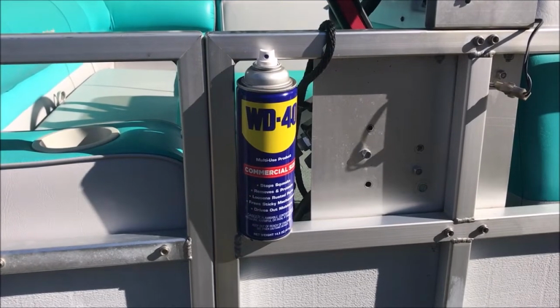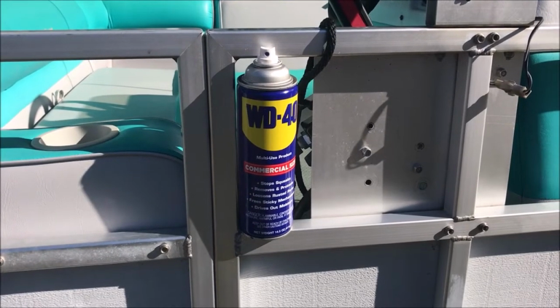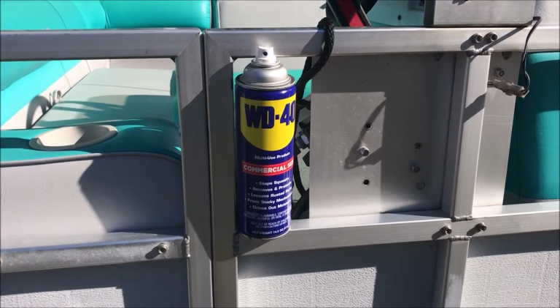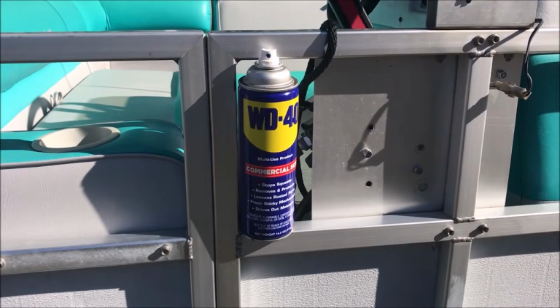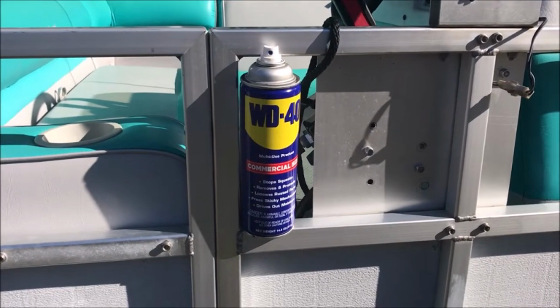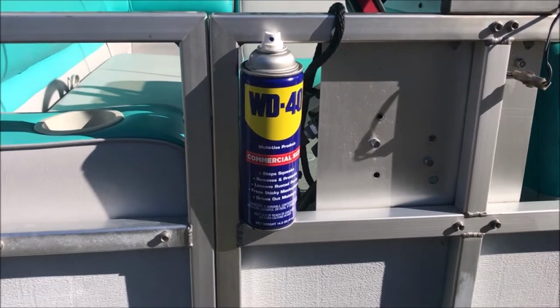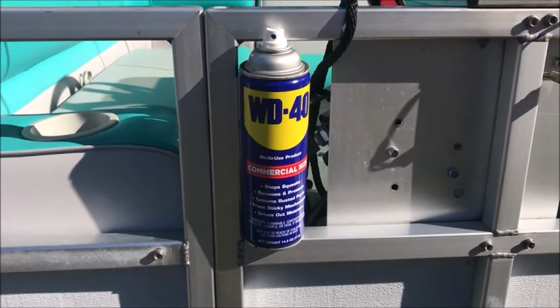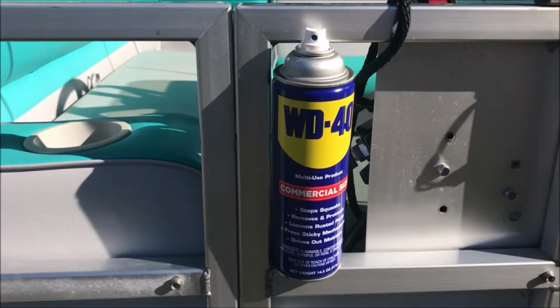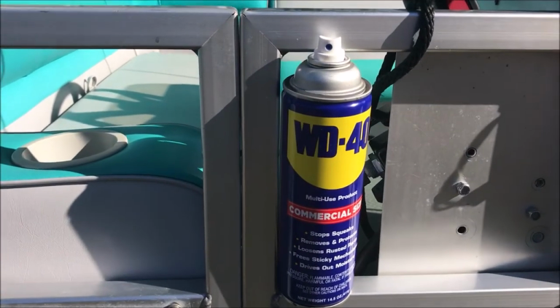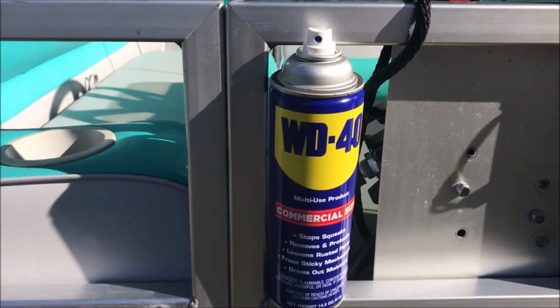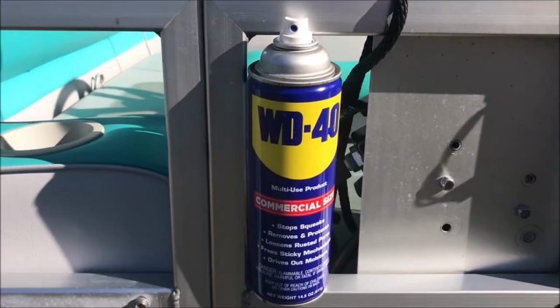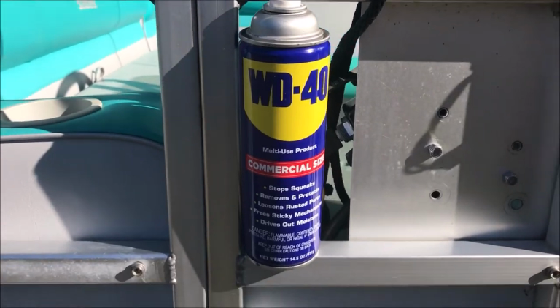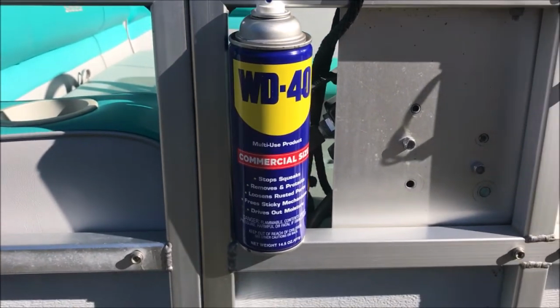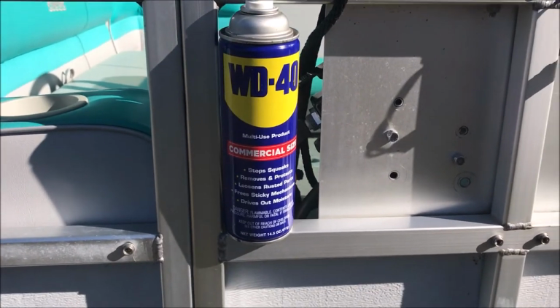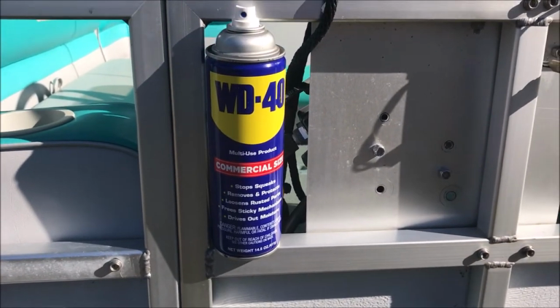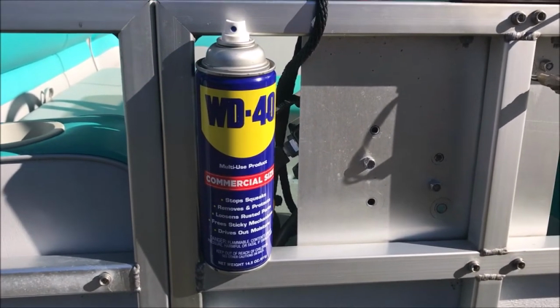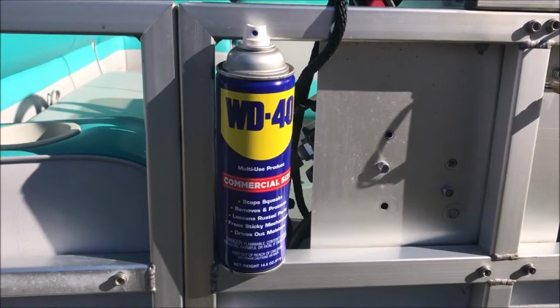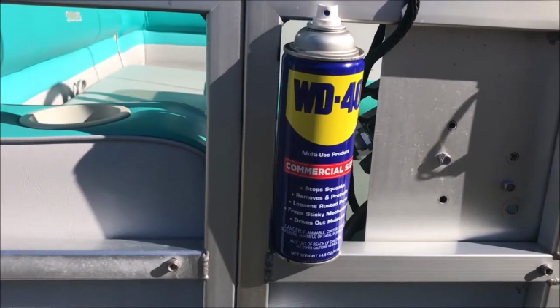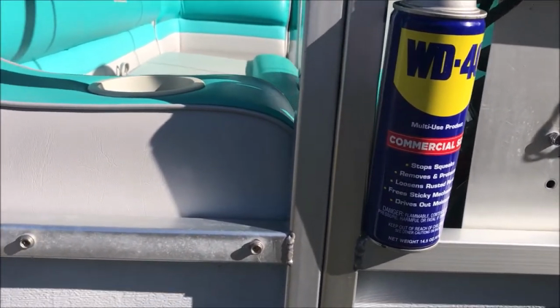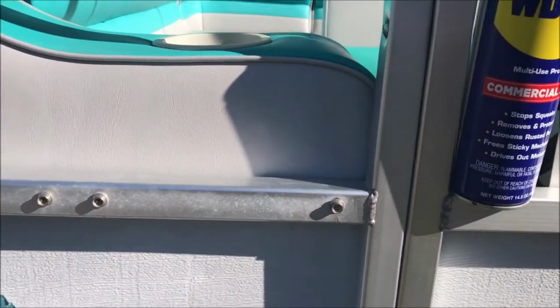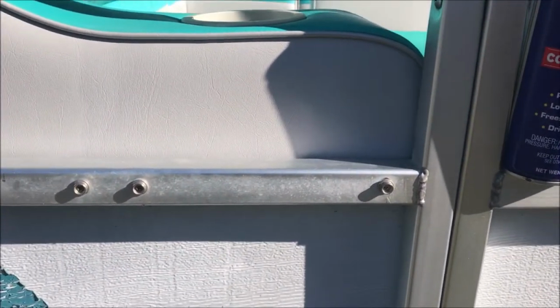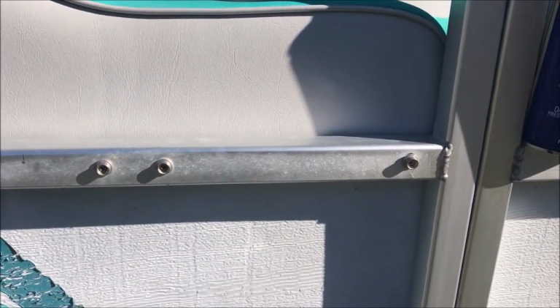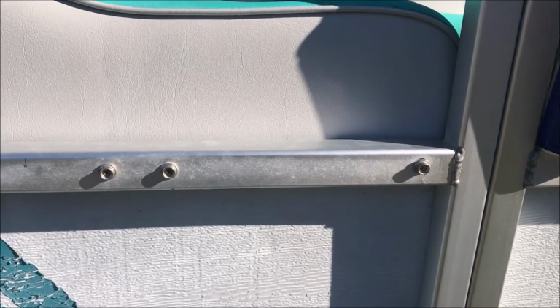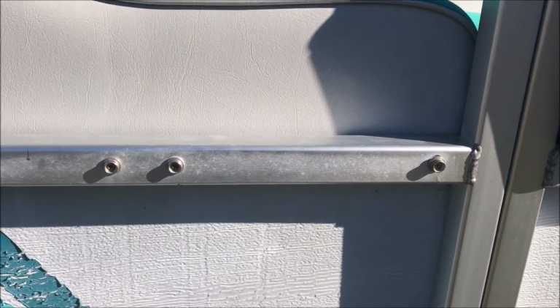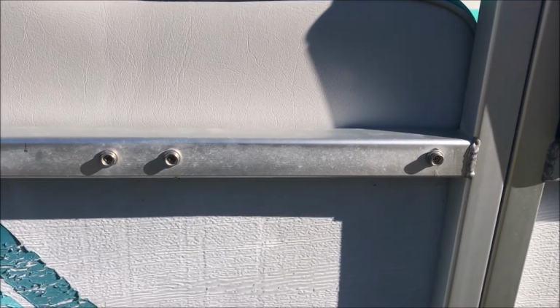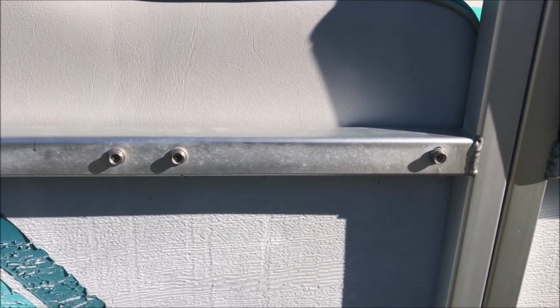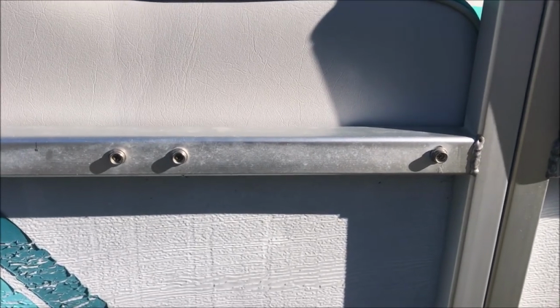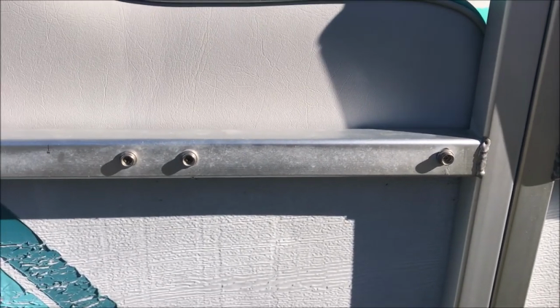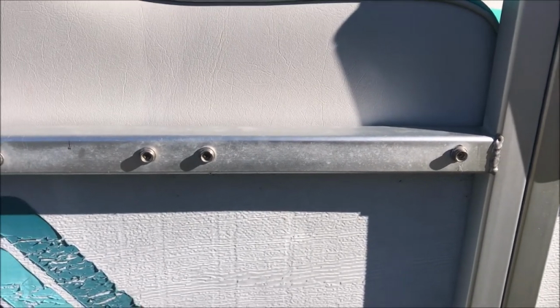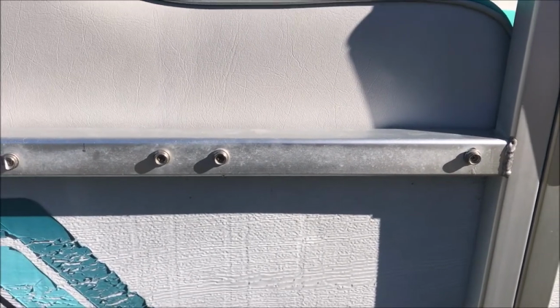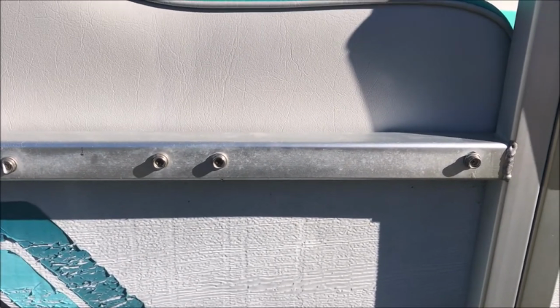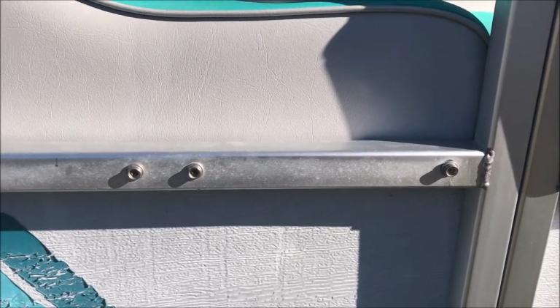This Old Guy DIY video has to do with another use for WD-40. This is a friend's pontoon boat, and in the course of the year it gets what looks like oxidation, or just kind of a dull look to it.